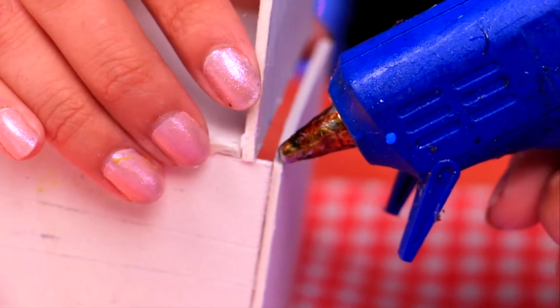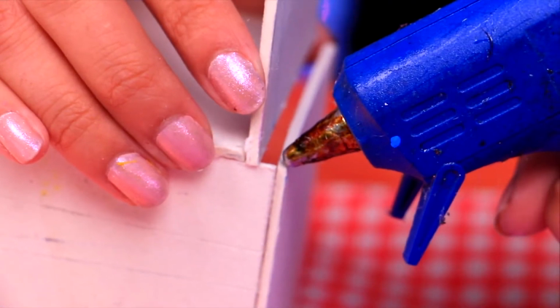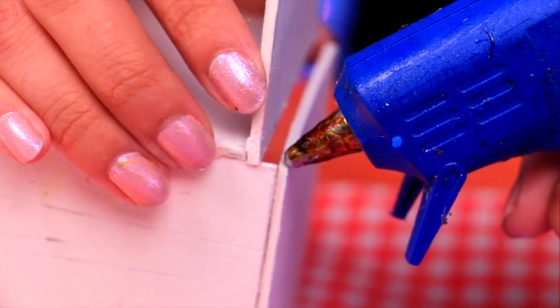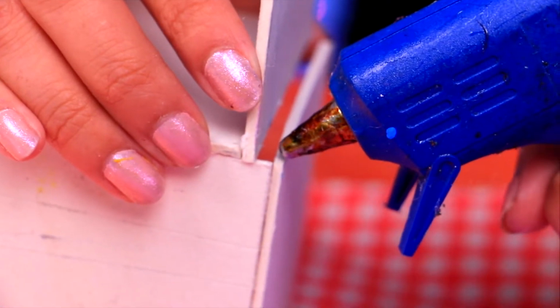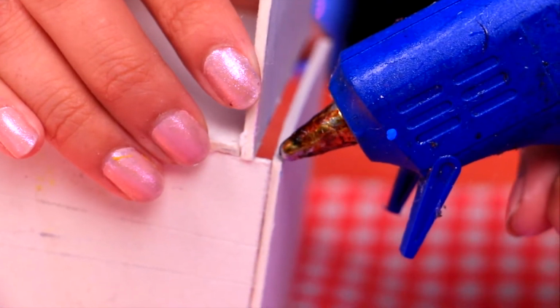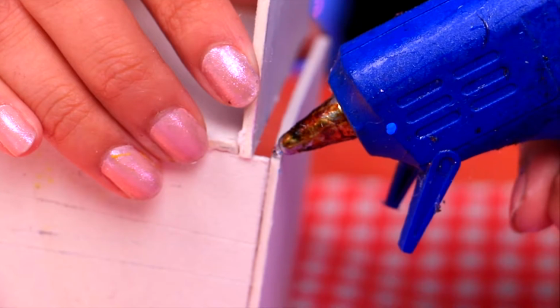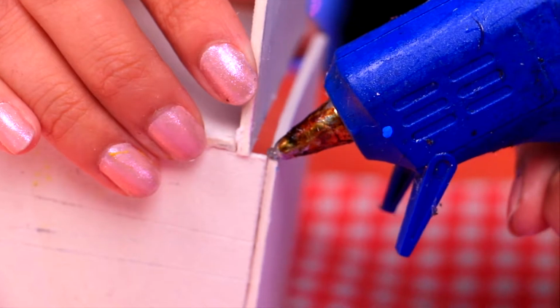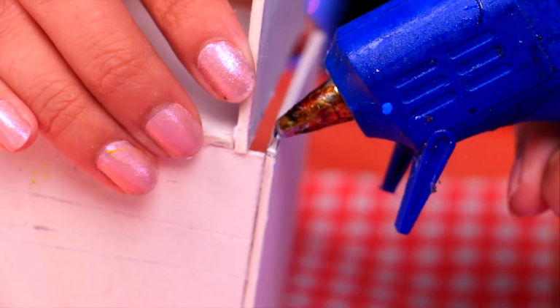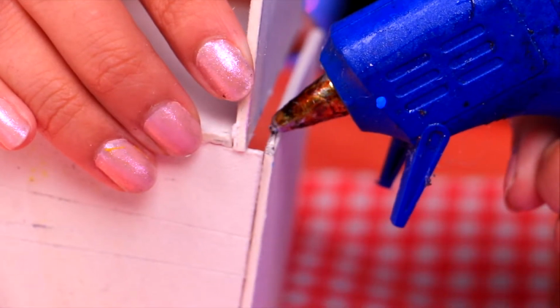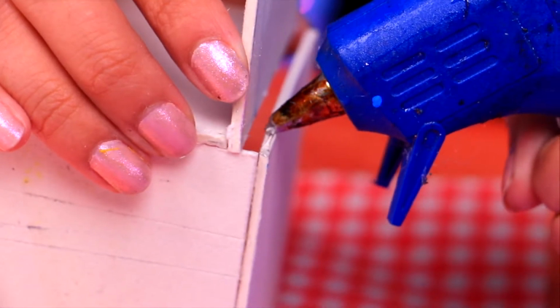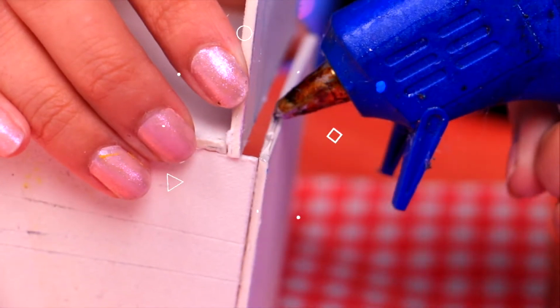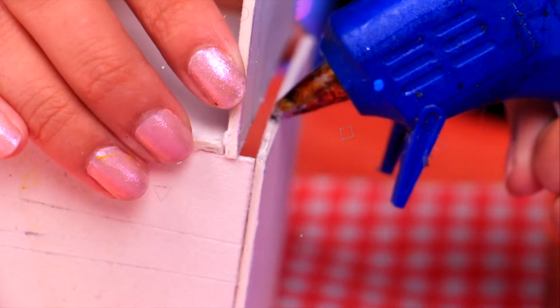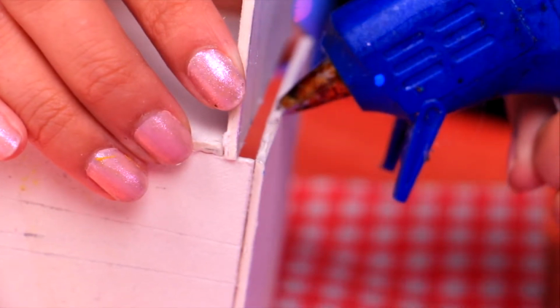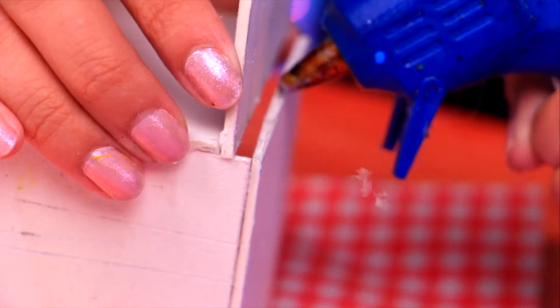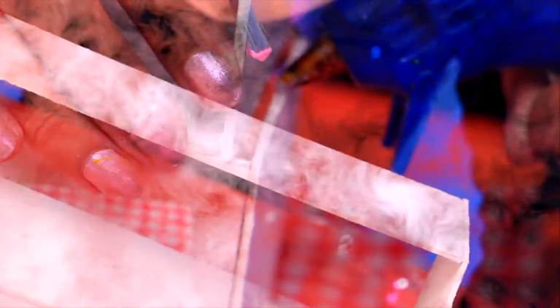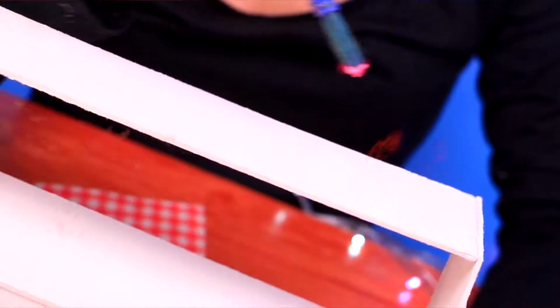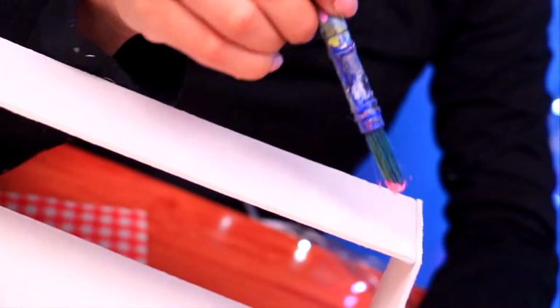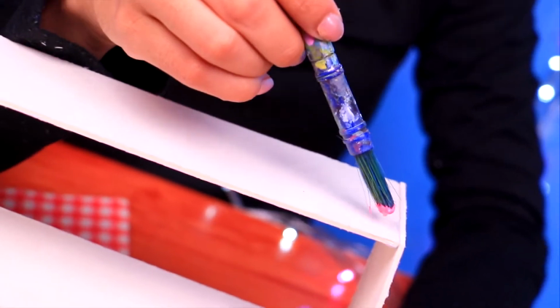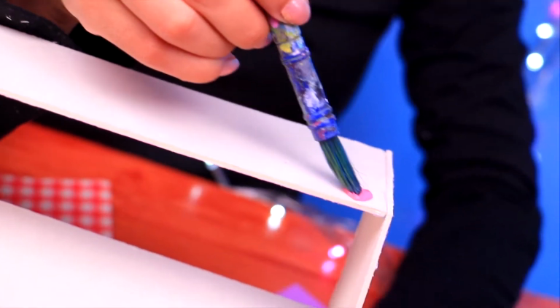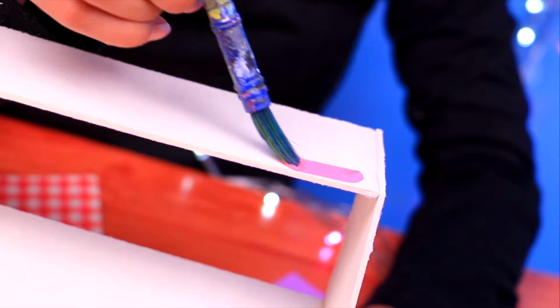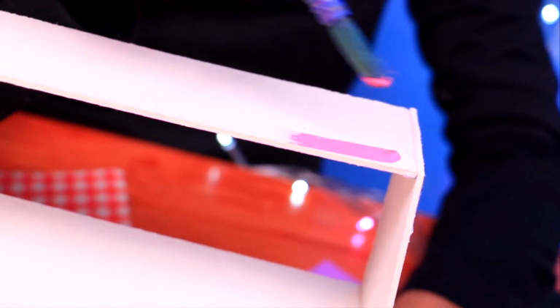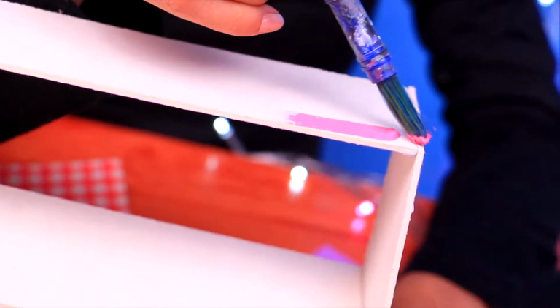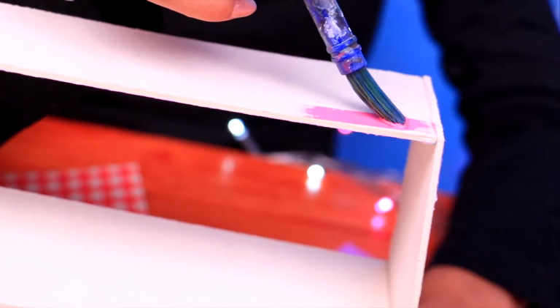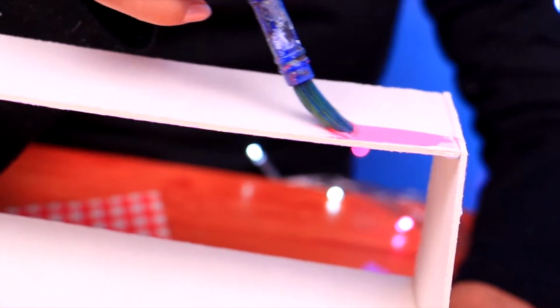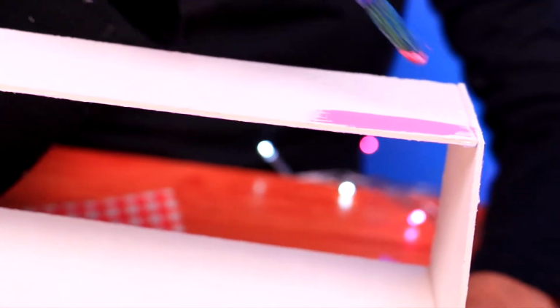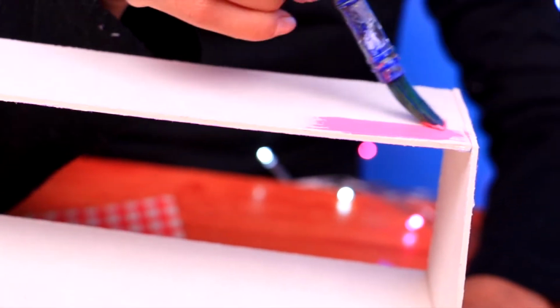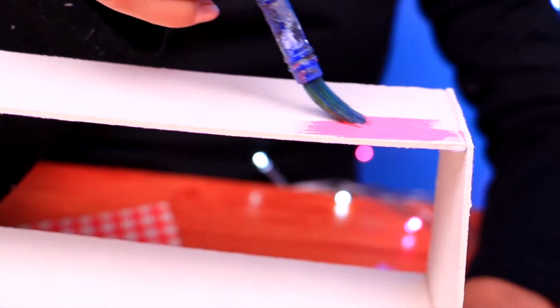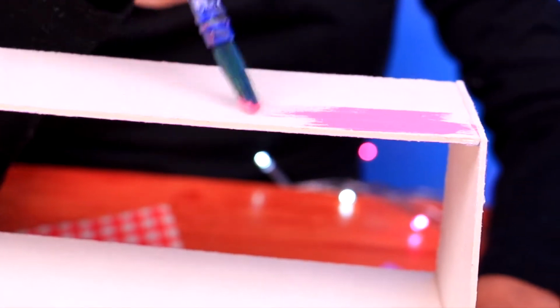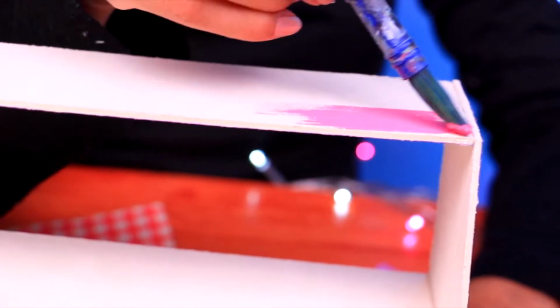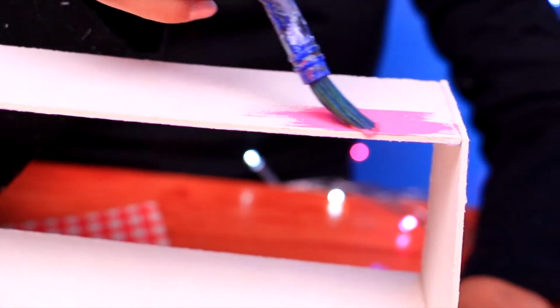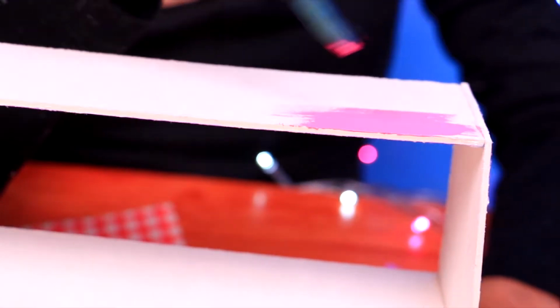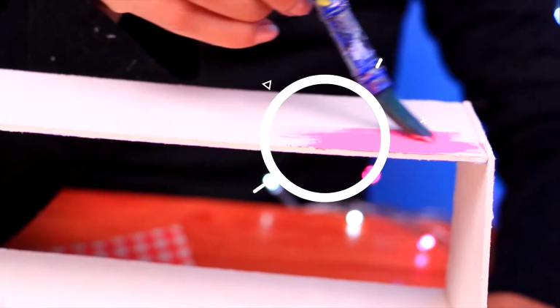Let's use some acrylic paint to give it a lovely color — you choose which color you want to paint it. We're going to paint just the top part, but don't worry, we have something special for the bottom part — it won't be blank.